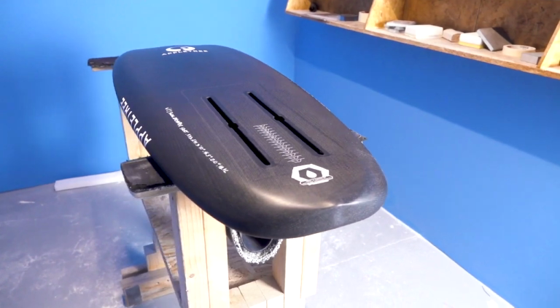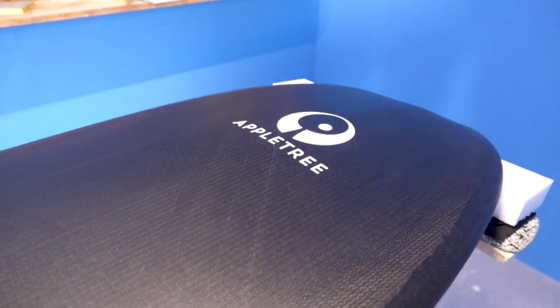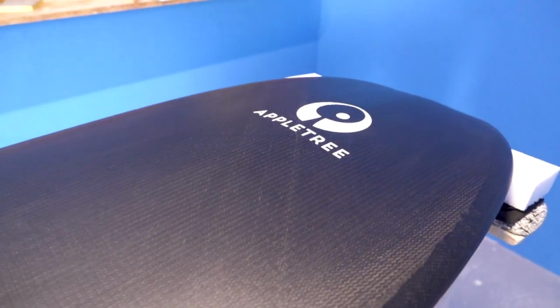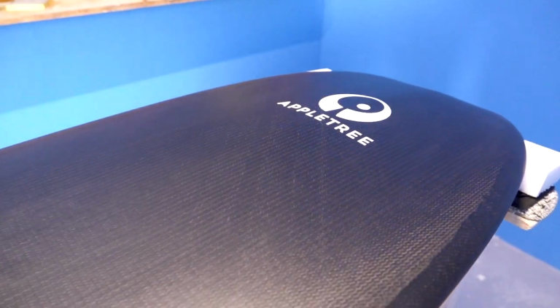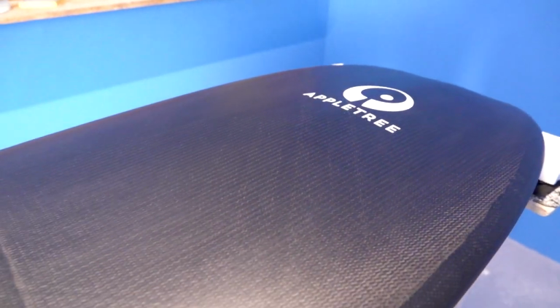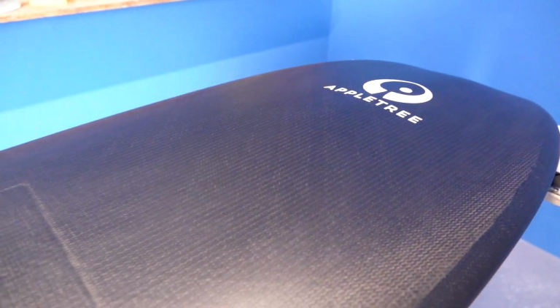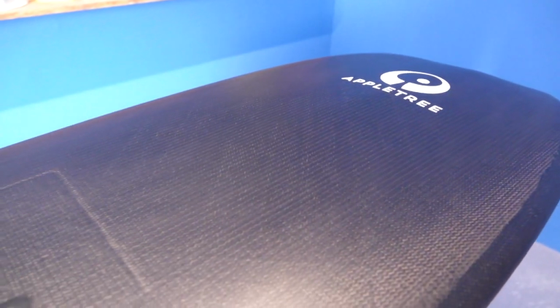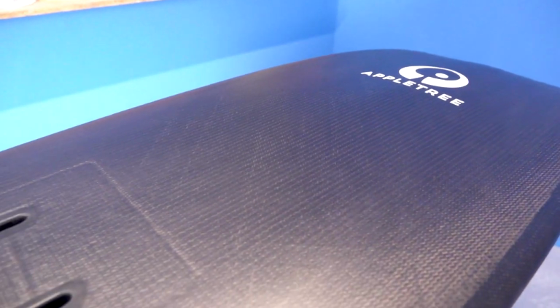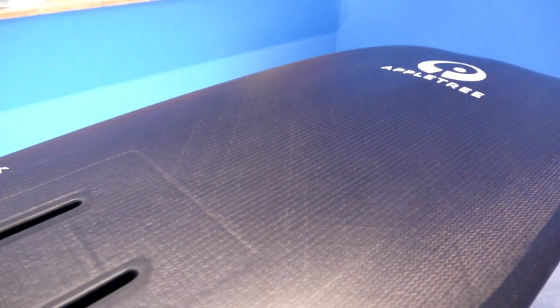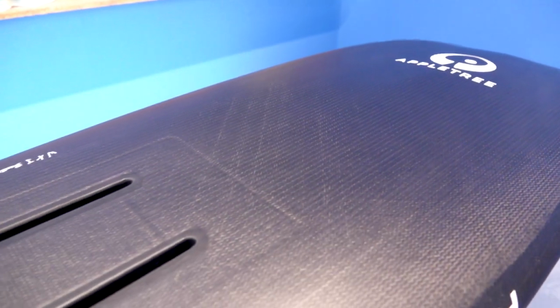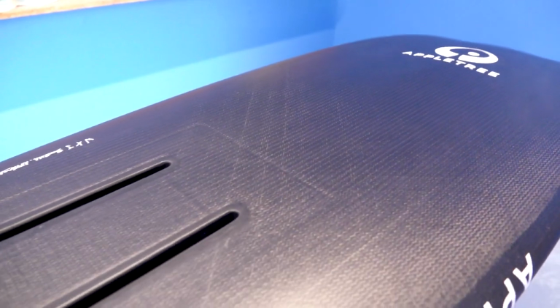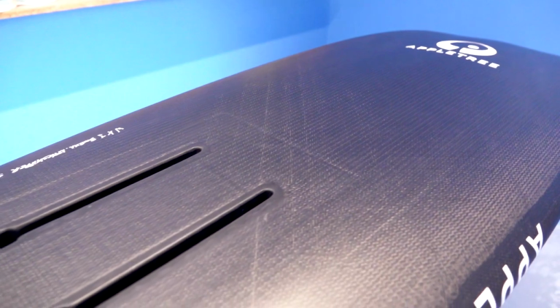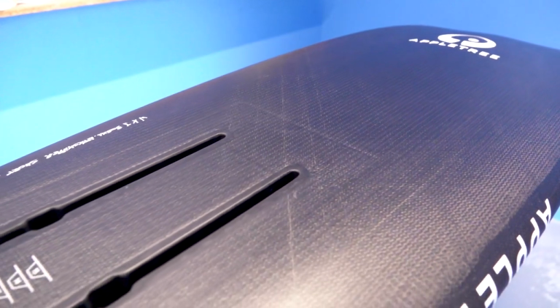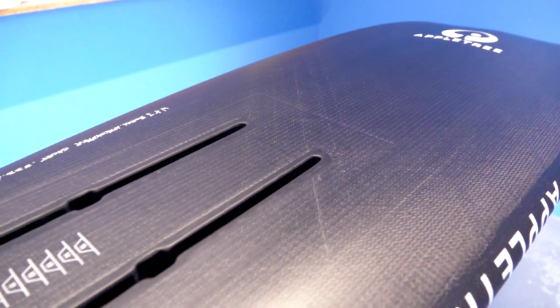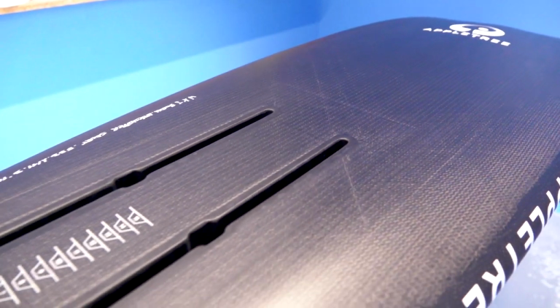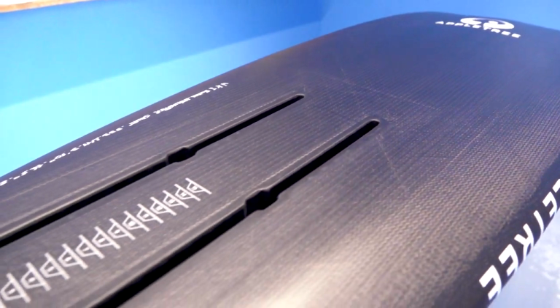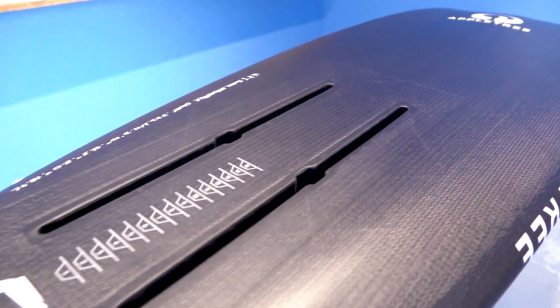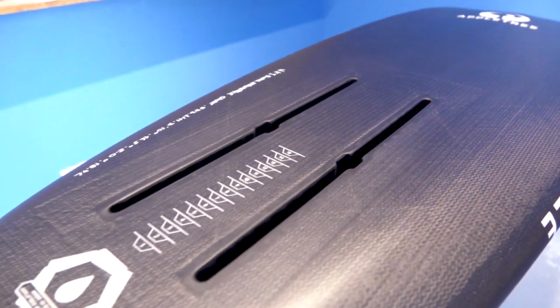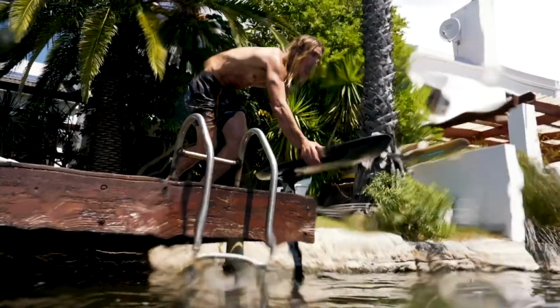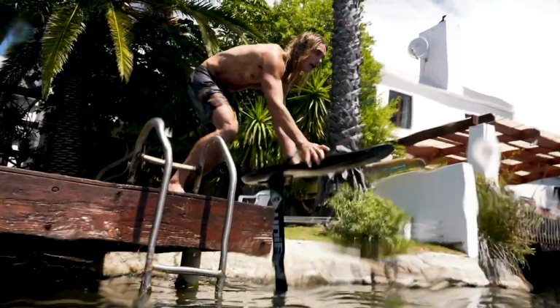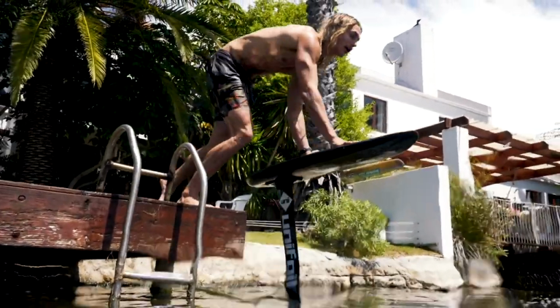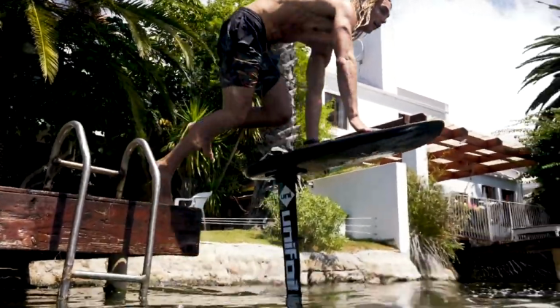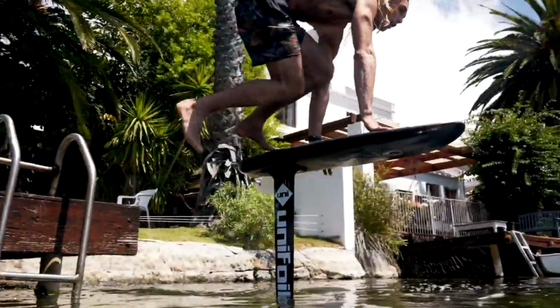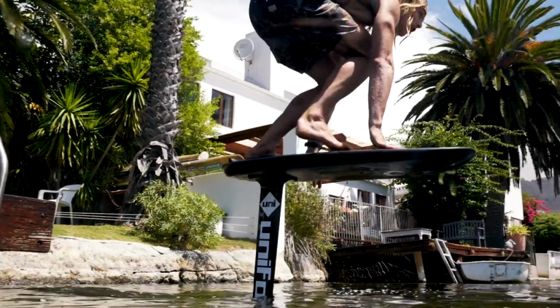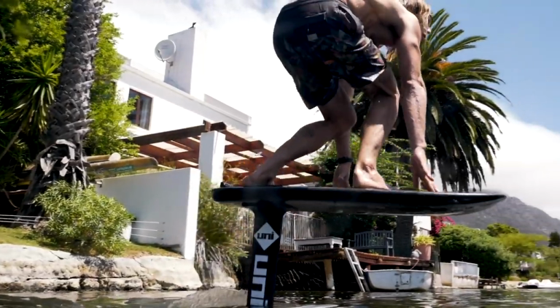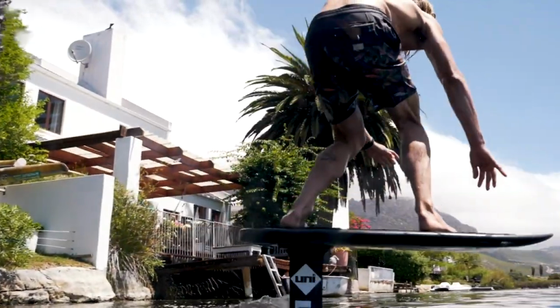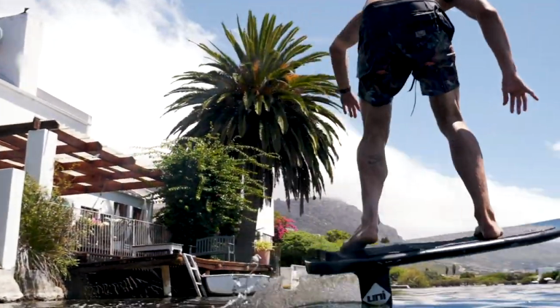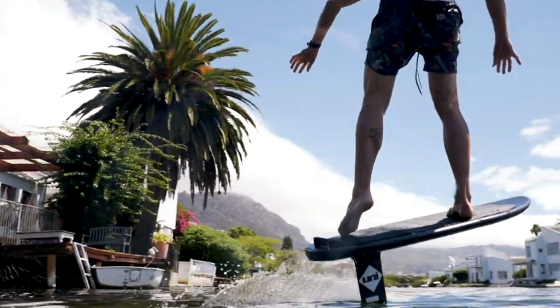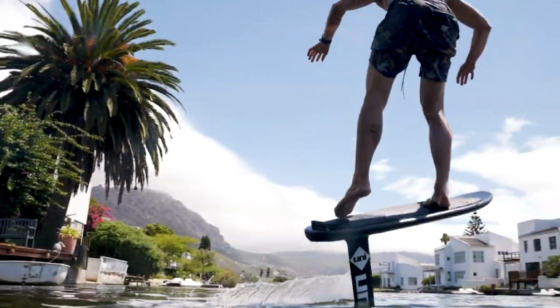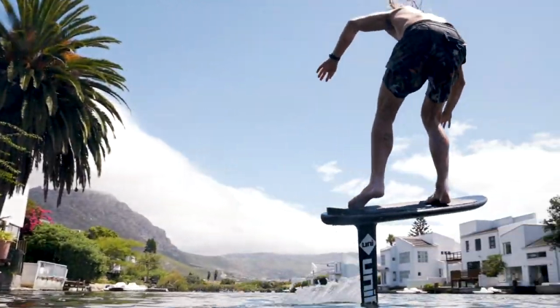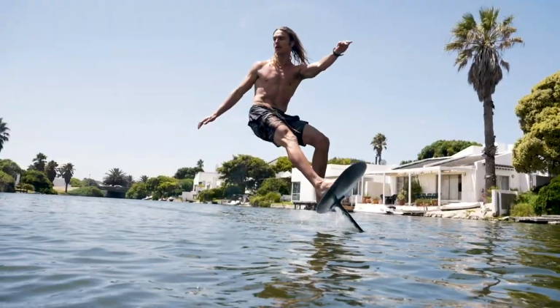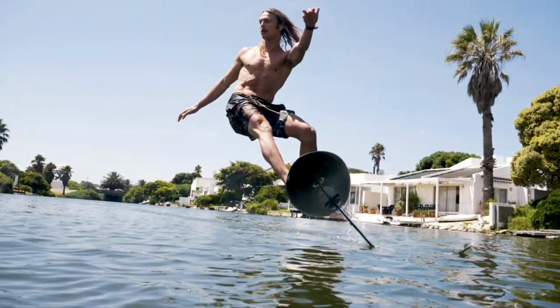The Skipper concept bottom shape makes the board just skip off the water surface. As you pump and build up speed, you will take off like a rocket. And when you hit the water, the board does not slow down at all — it skips right off the surface, just like its name states.